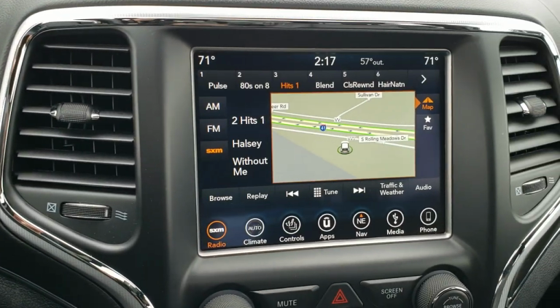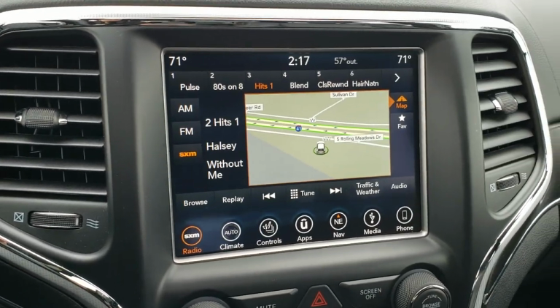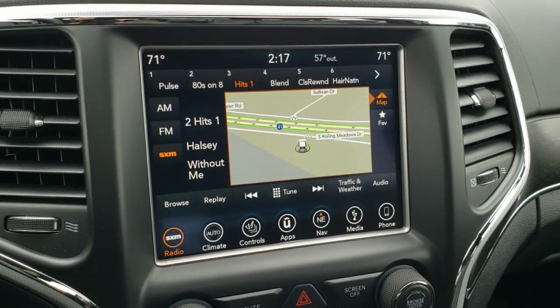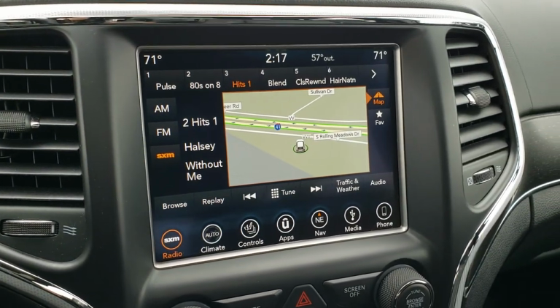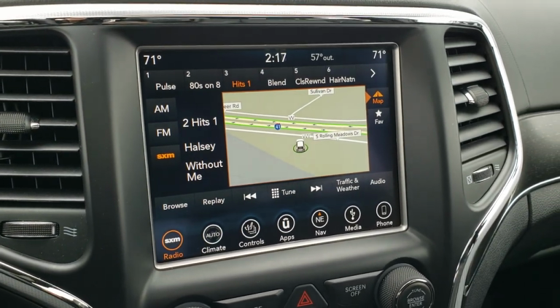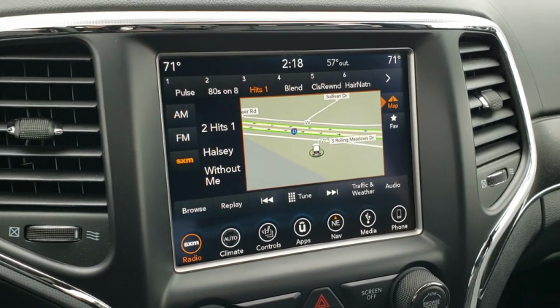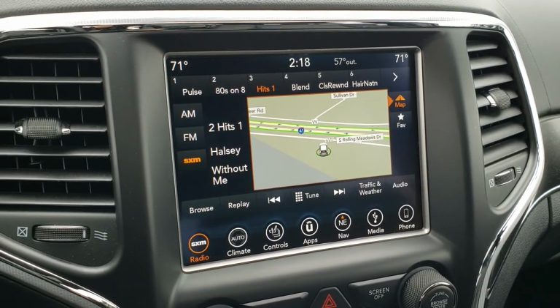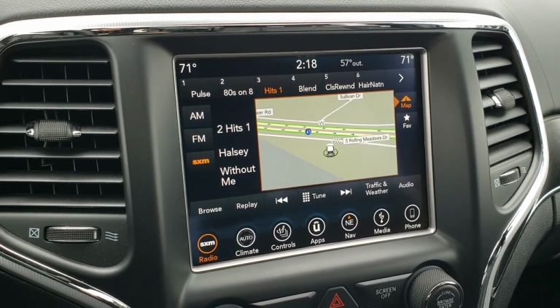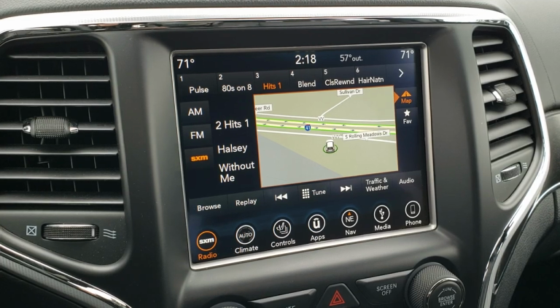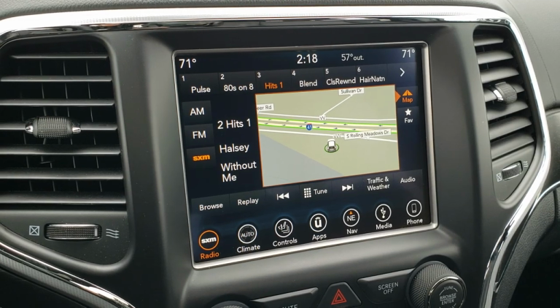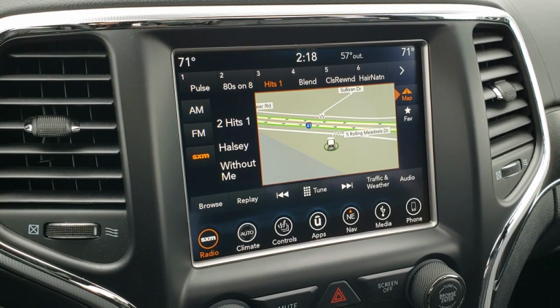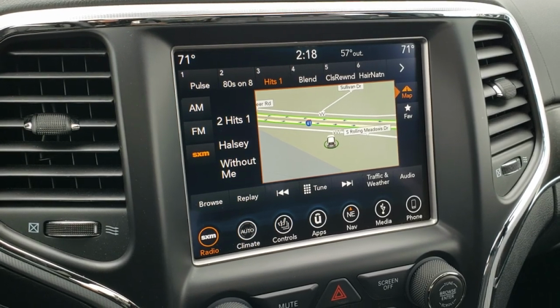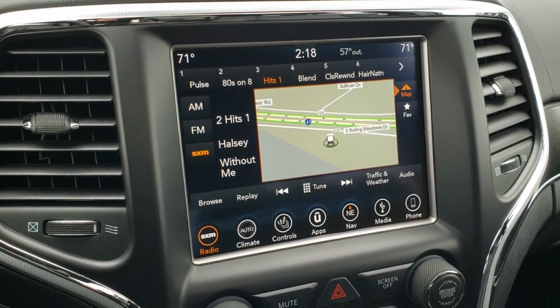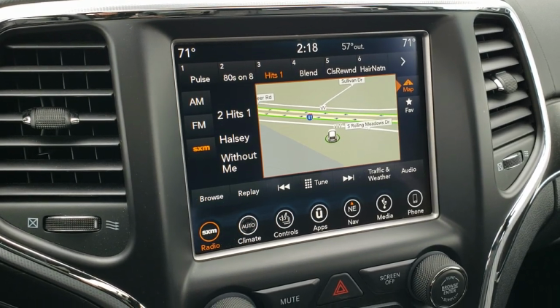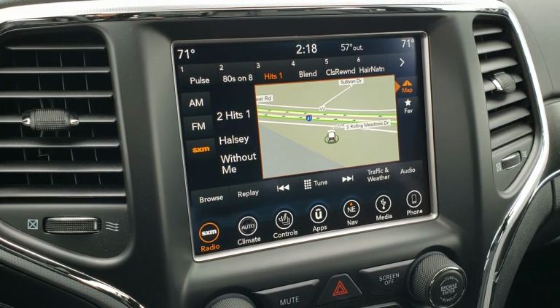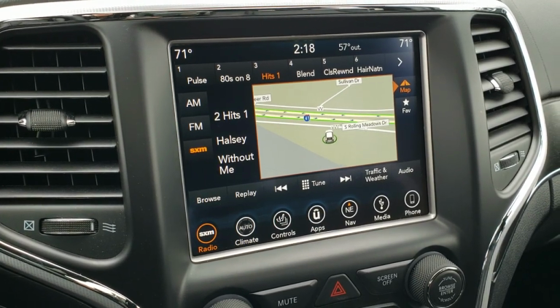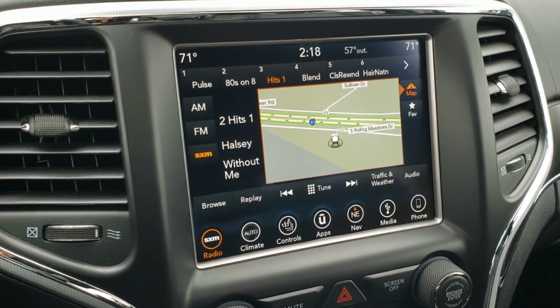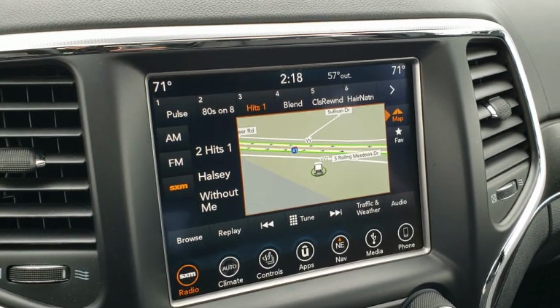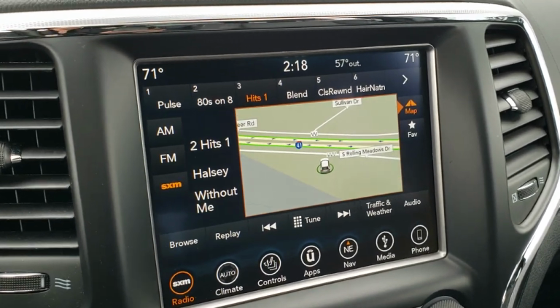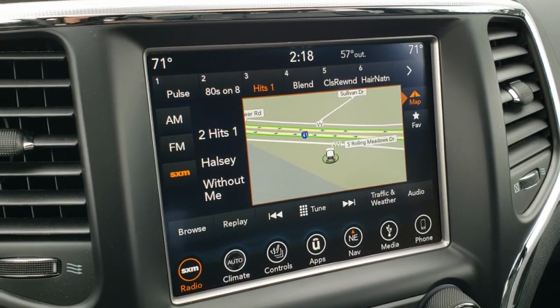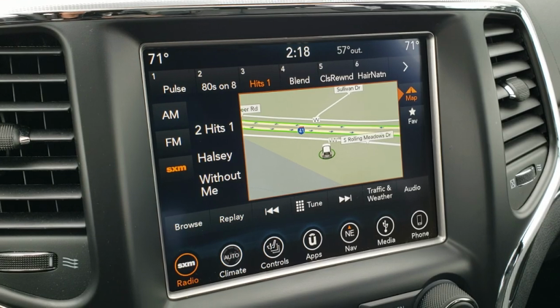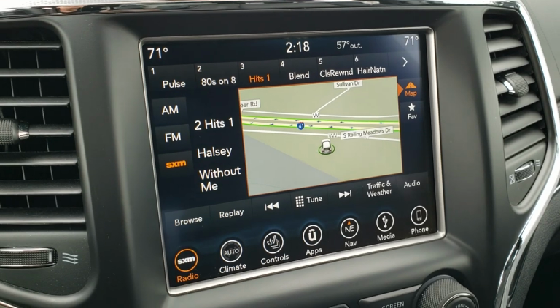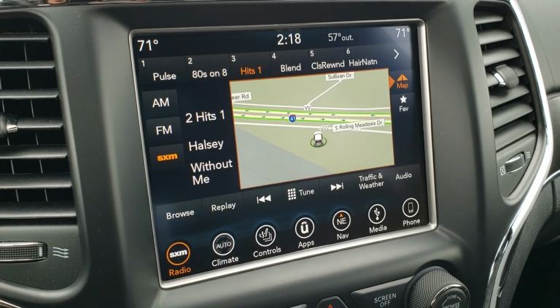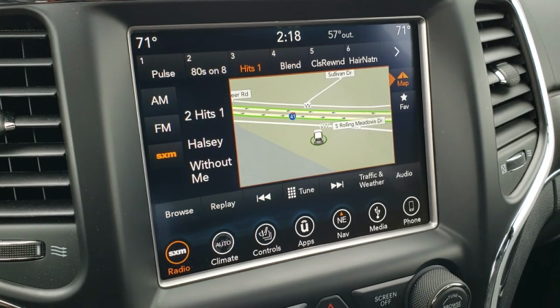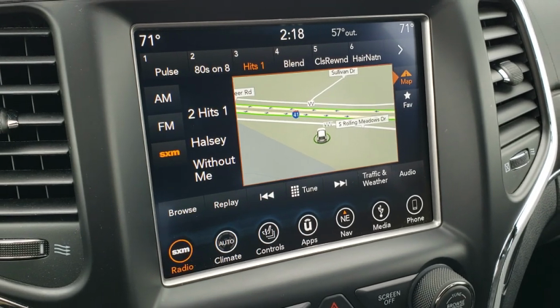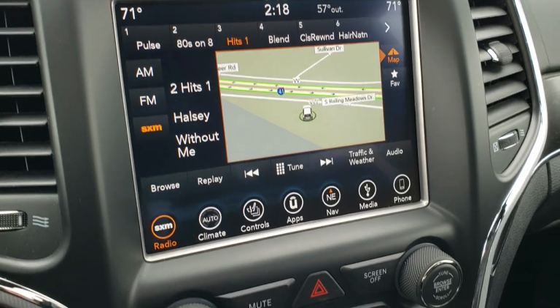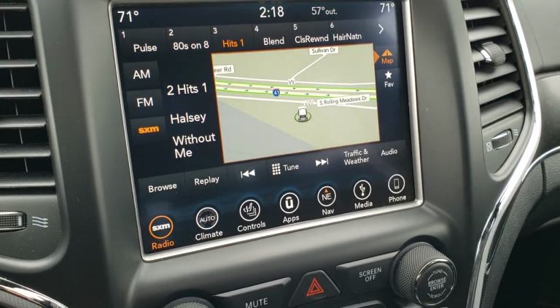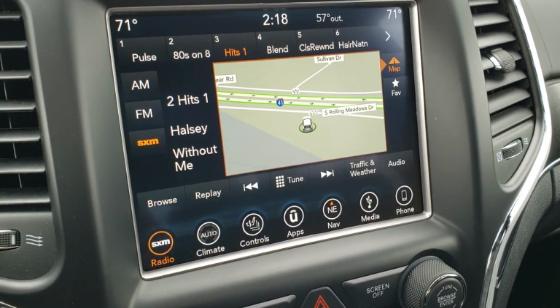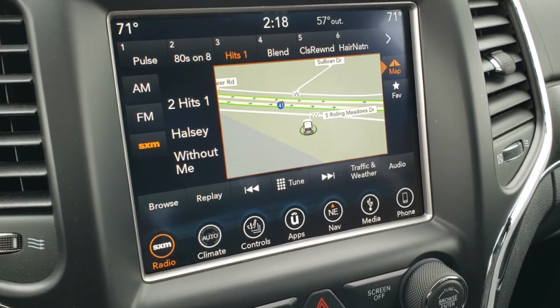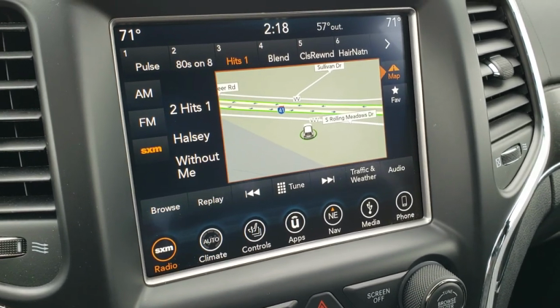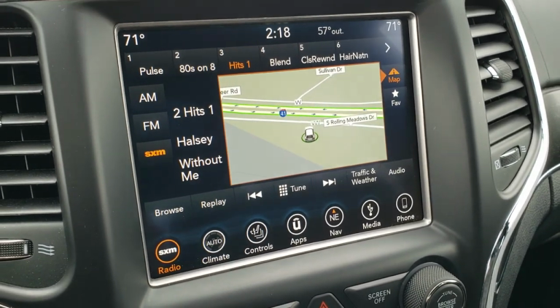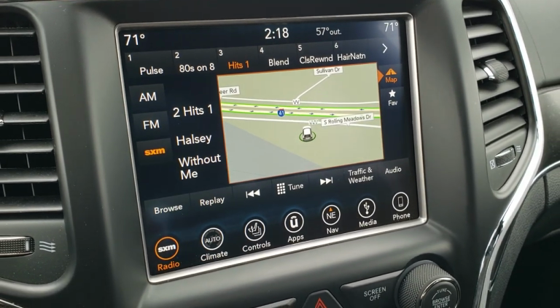This one has the 8.4 4C radio, which means it has Android Auto and Apple CarPlay capabilities. It also has factory navigation, as well as AM, FM, and Sirius XM radio capabilities.